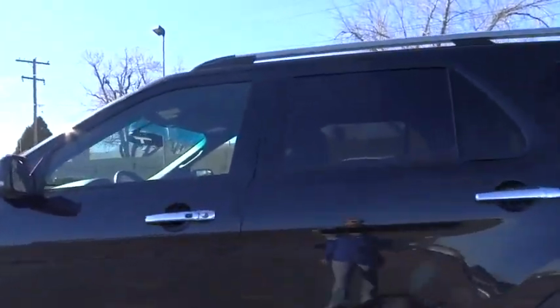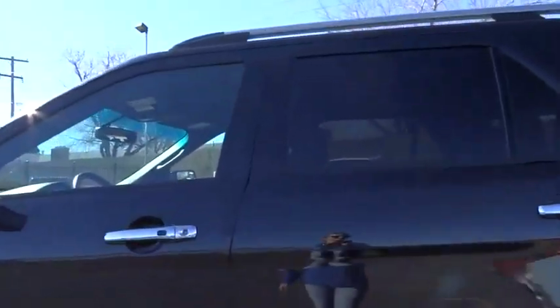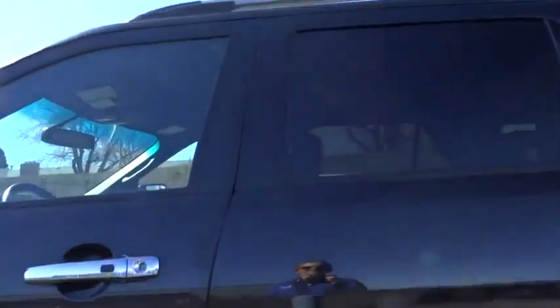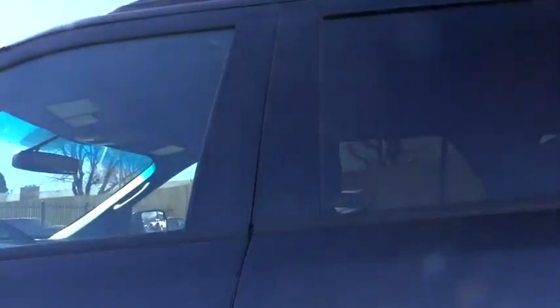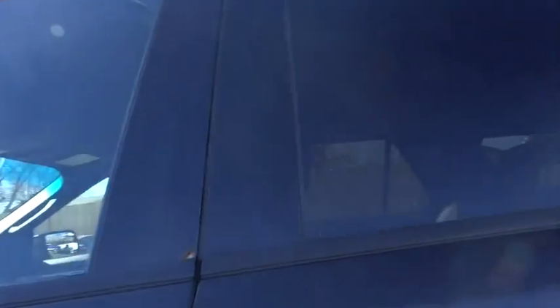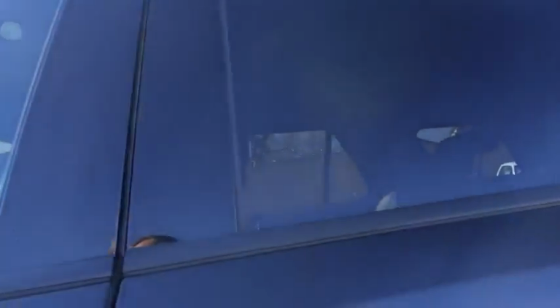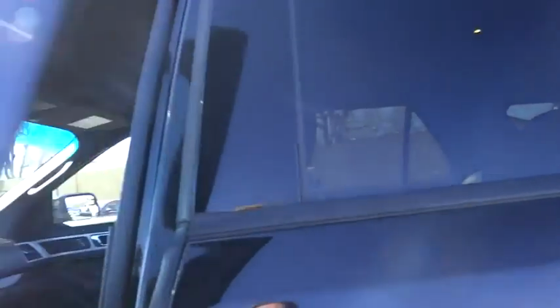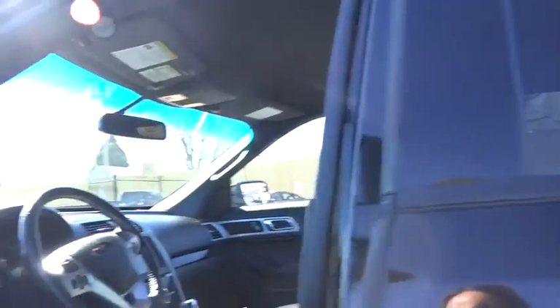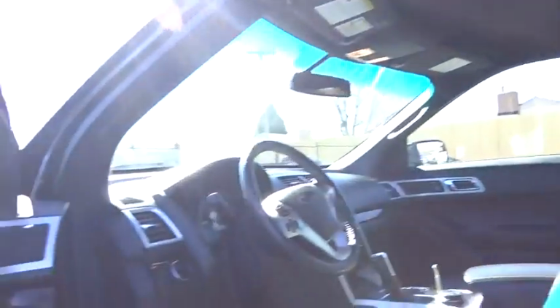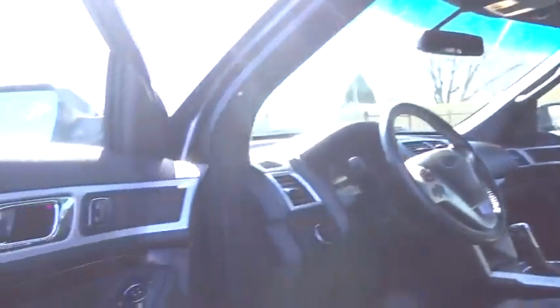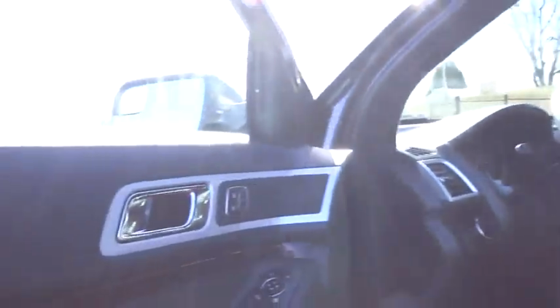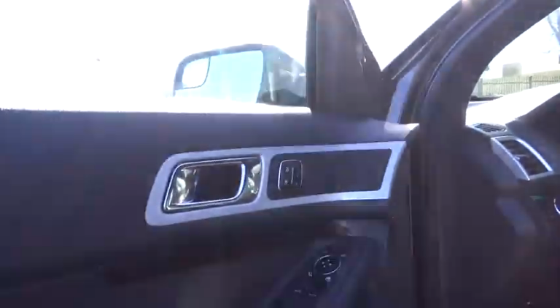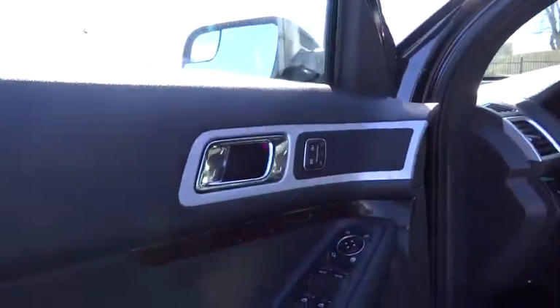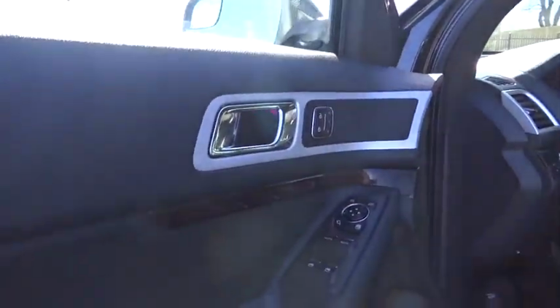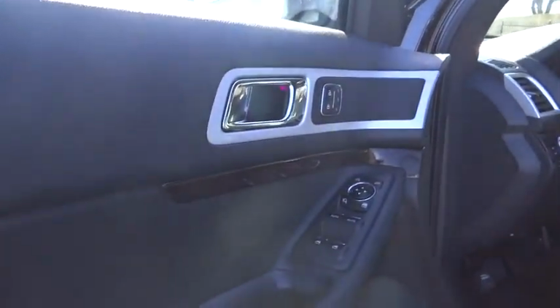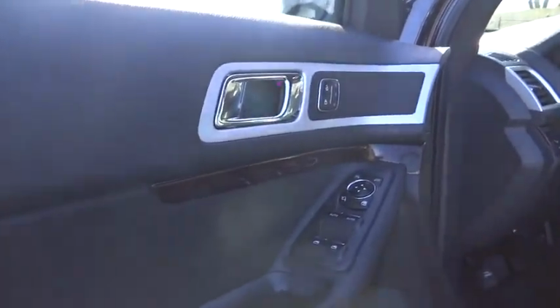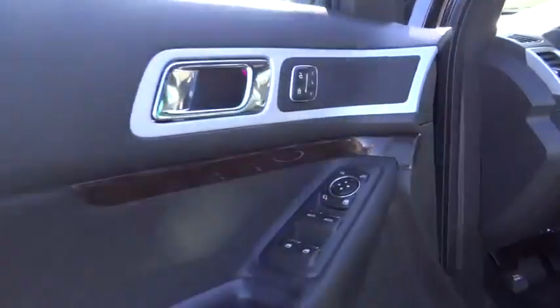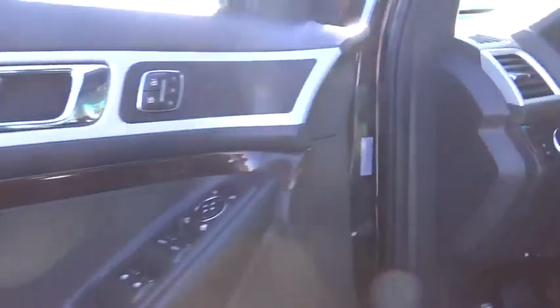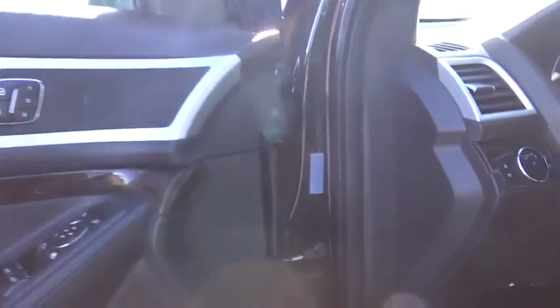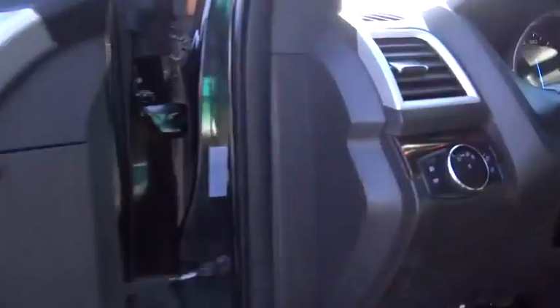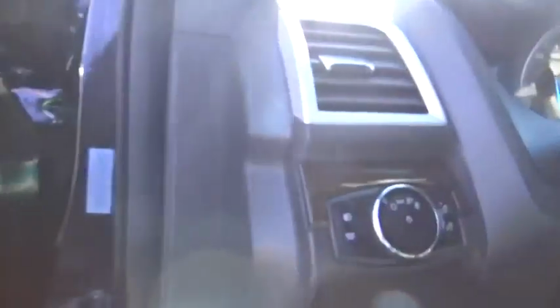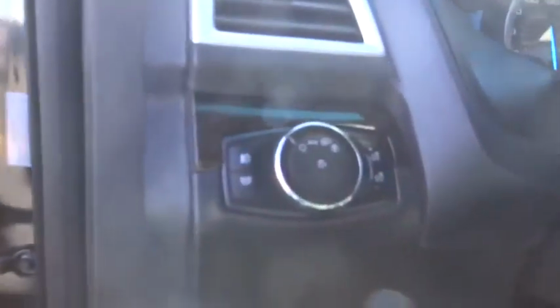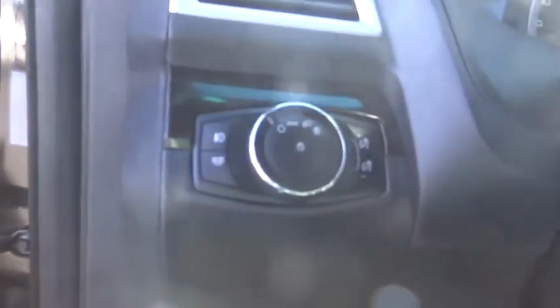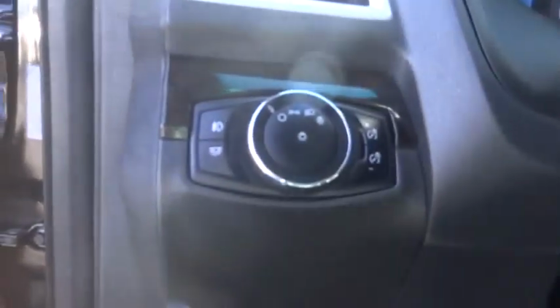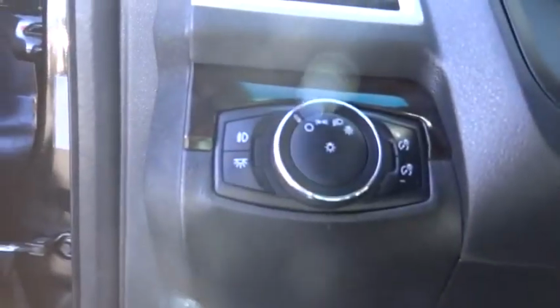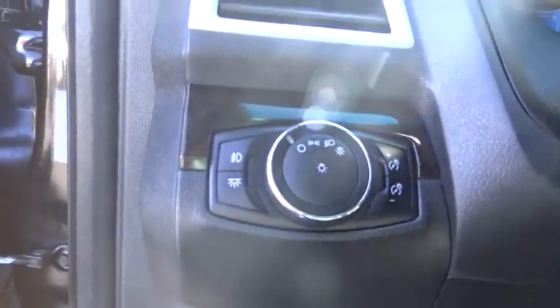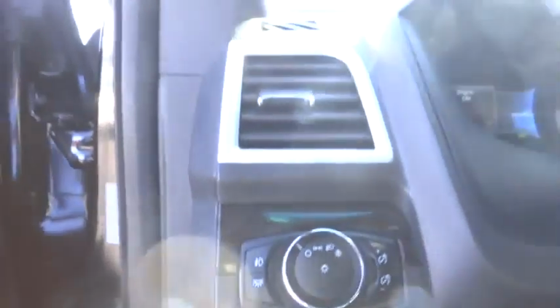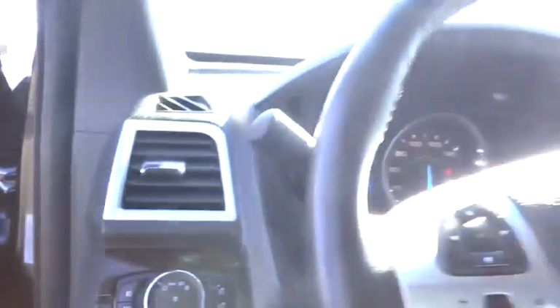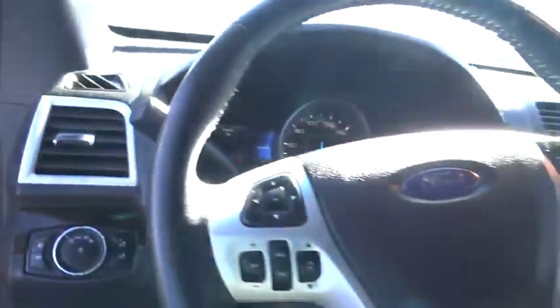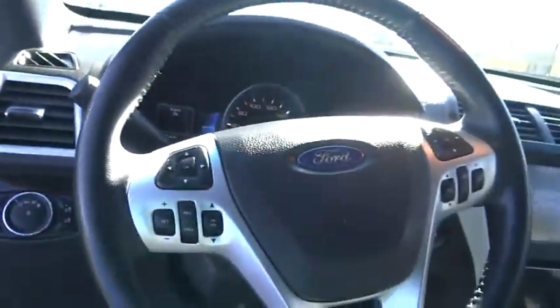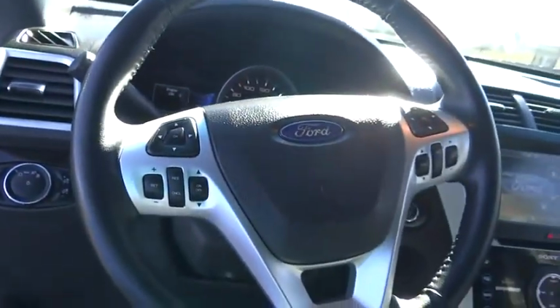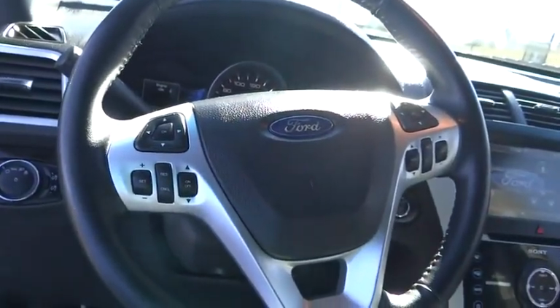Memorized settings for two drivers, tilt steering wheel, telescopic steering wheel, four-piece floor mat set. This beauty will make even your house keys jealous. Drive it today.